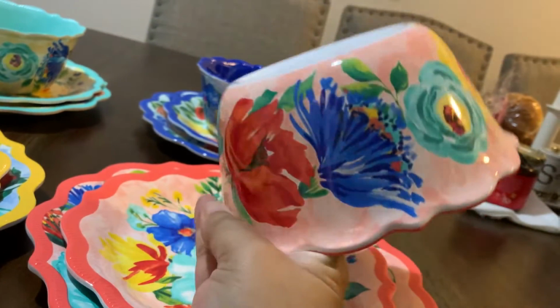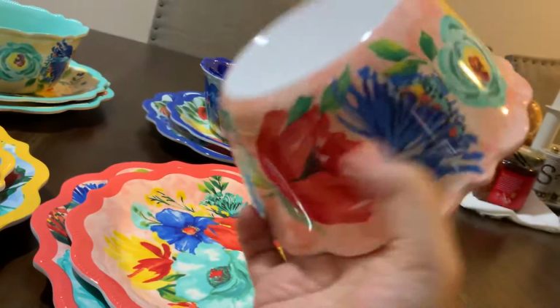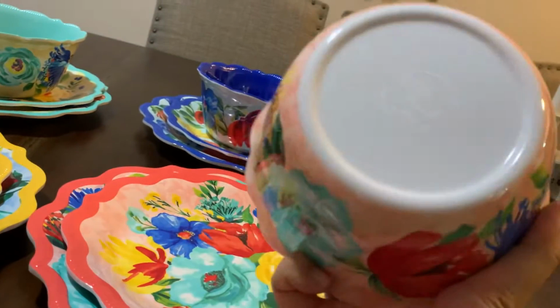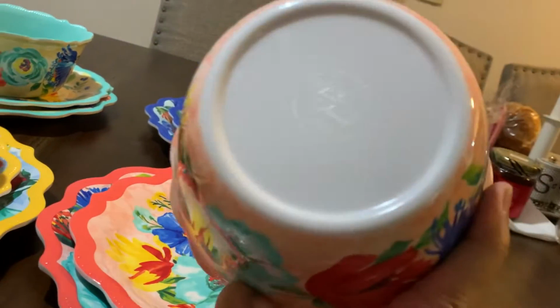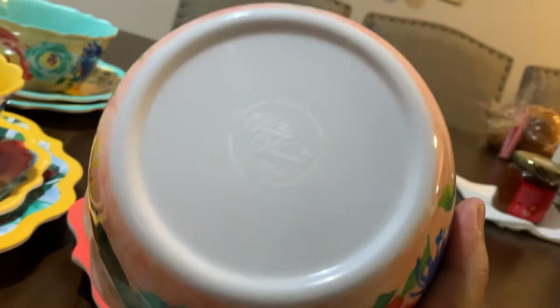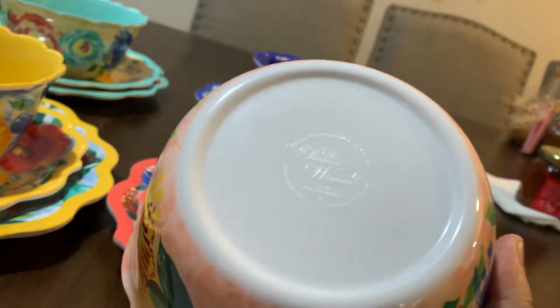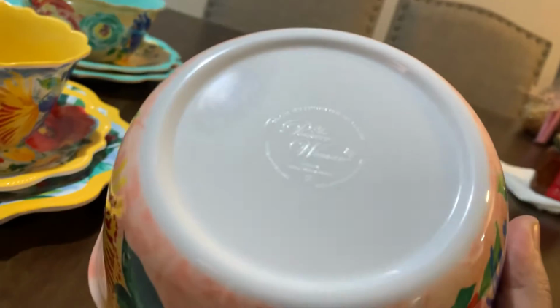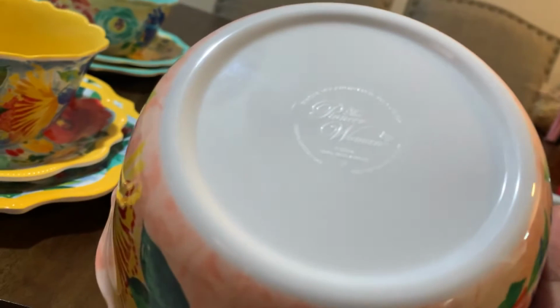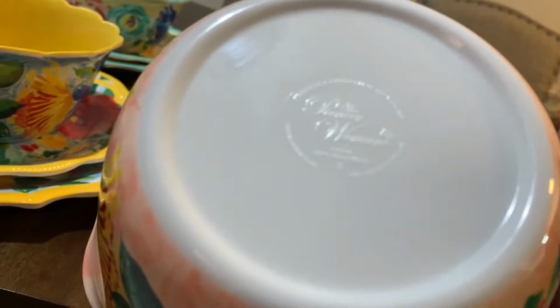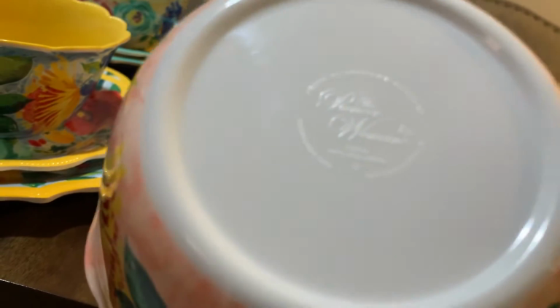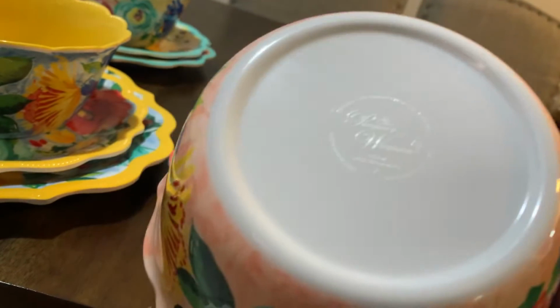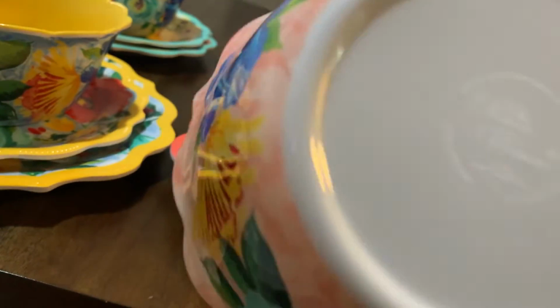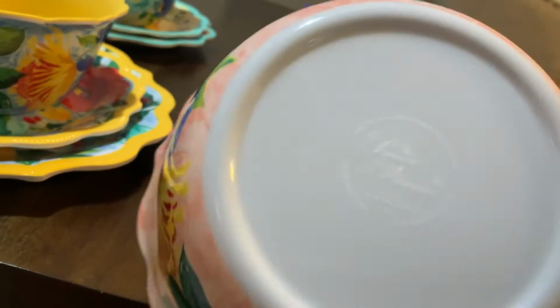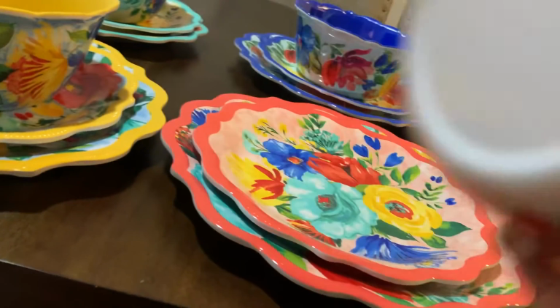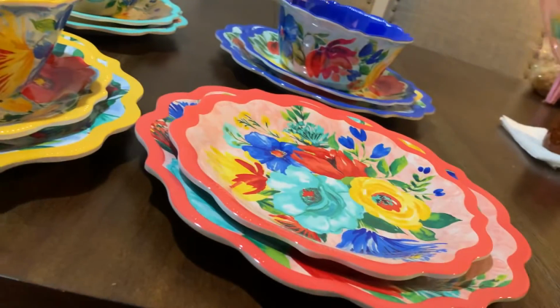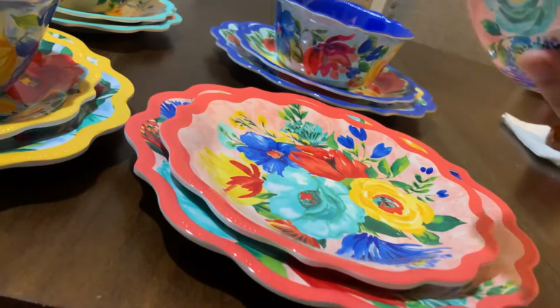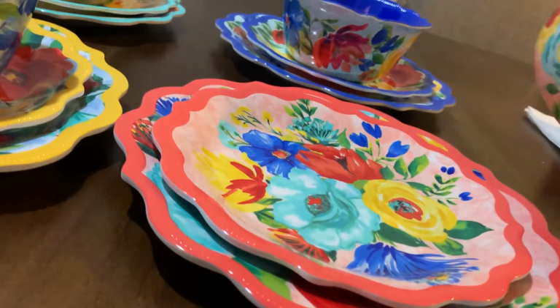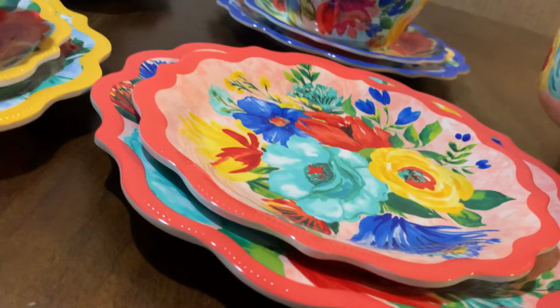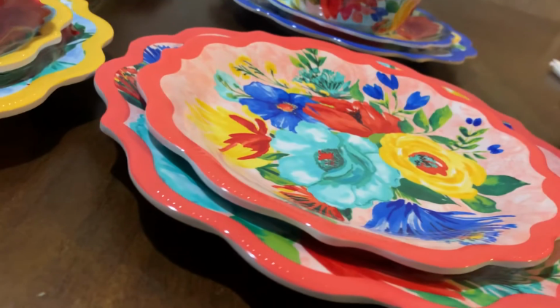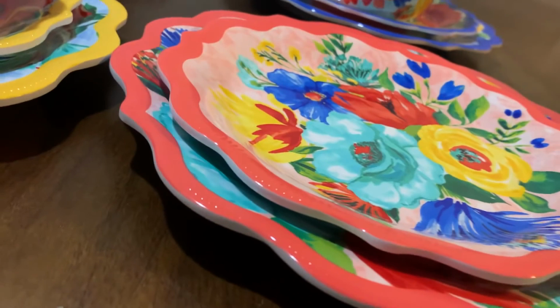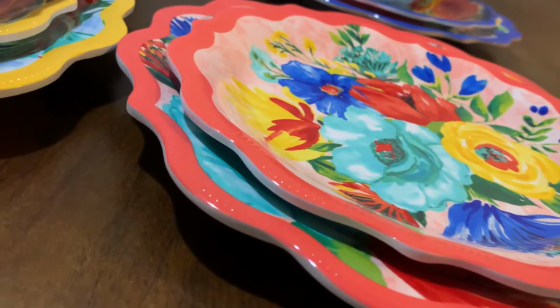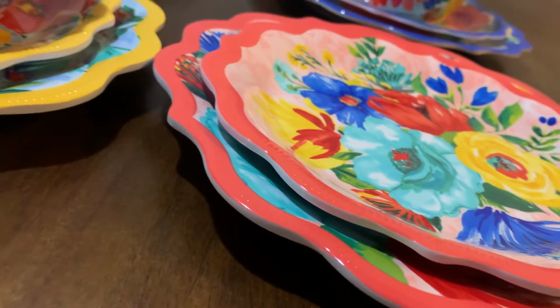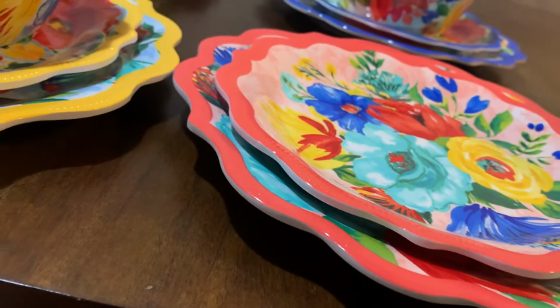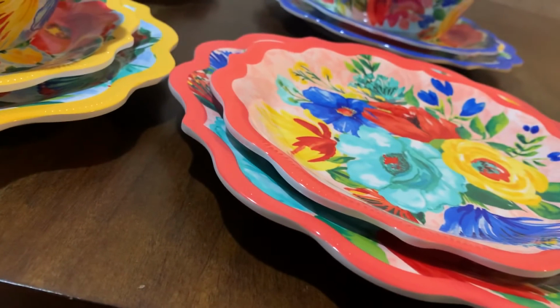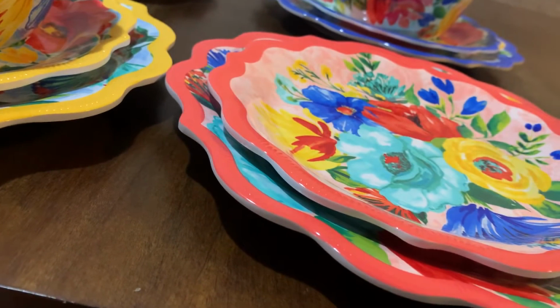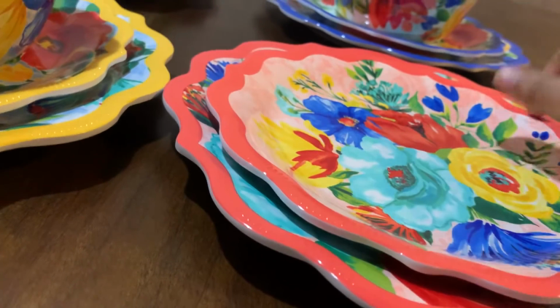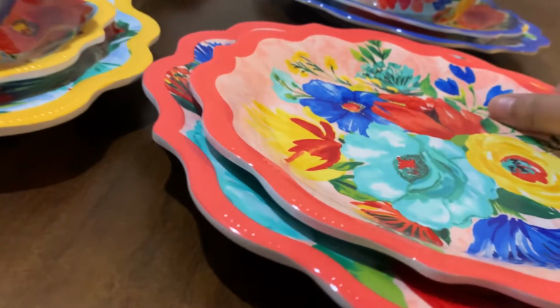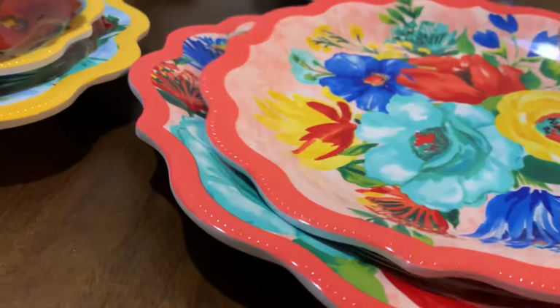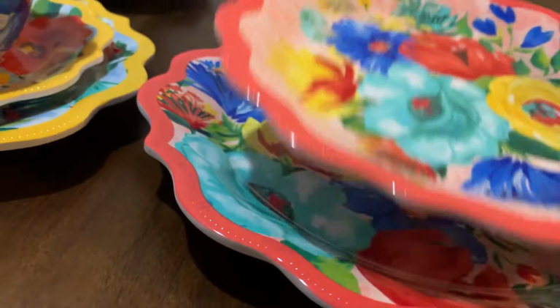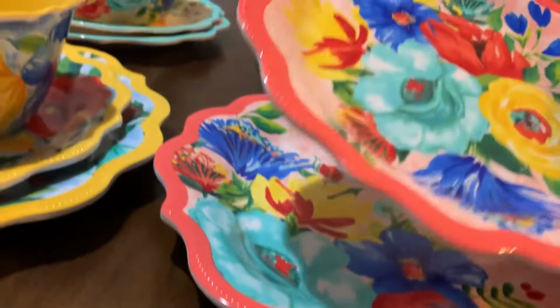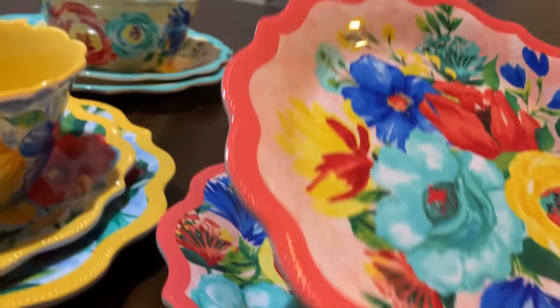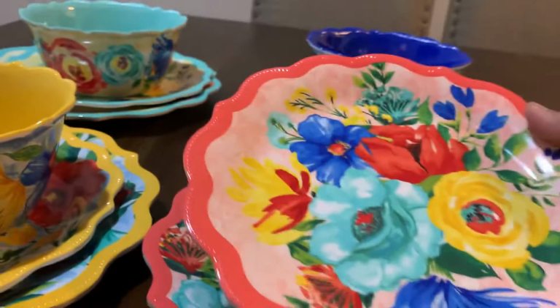At the bottom they have the Pioneer Woman brand. This is the melamine set, so it is not microwave safe. I can't put this in the microwave — that's the disadvantage of this plate.